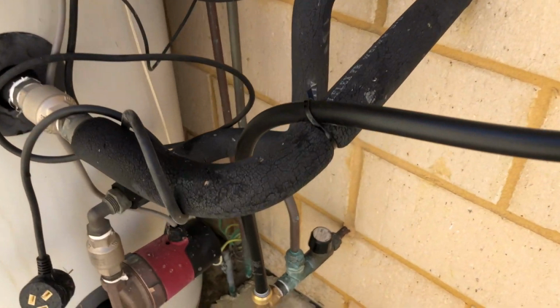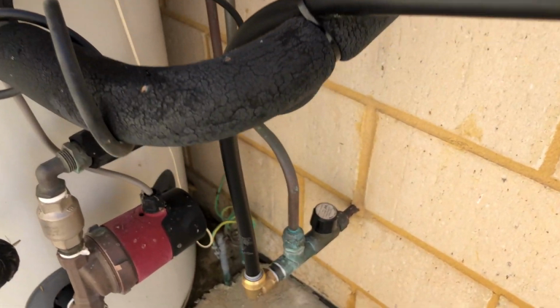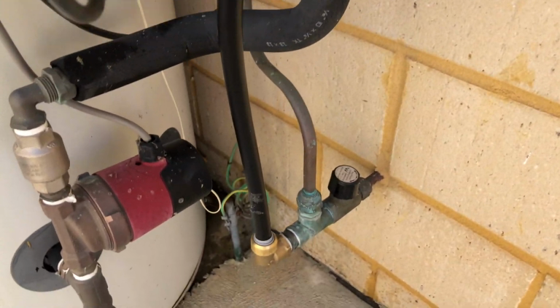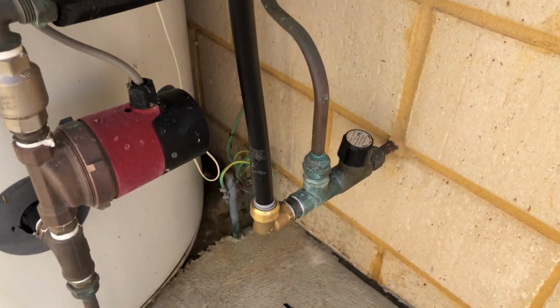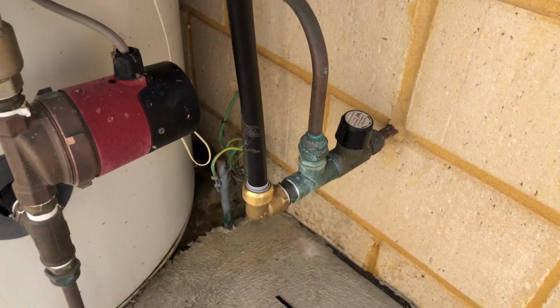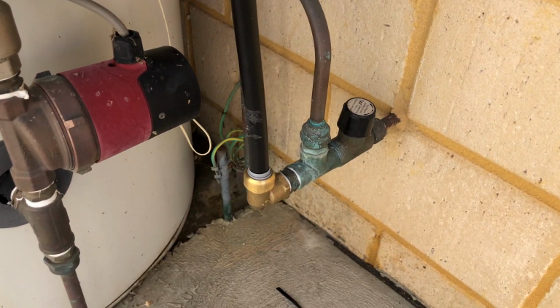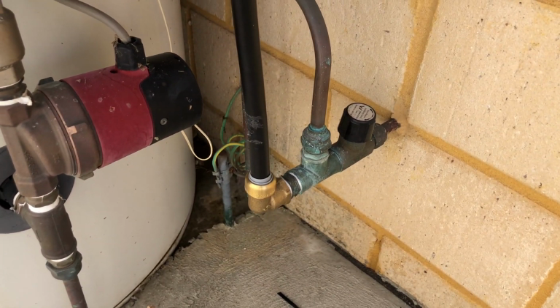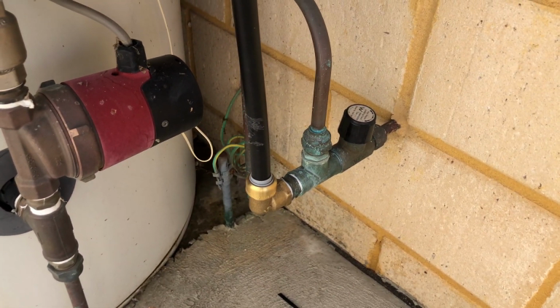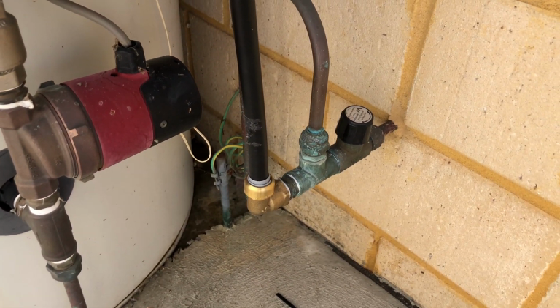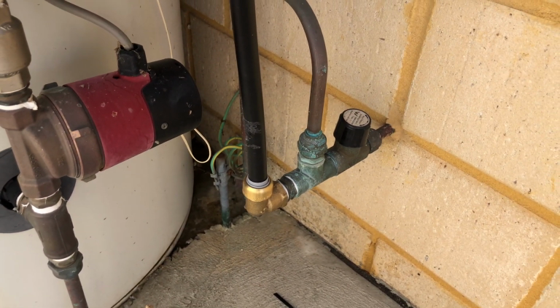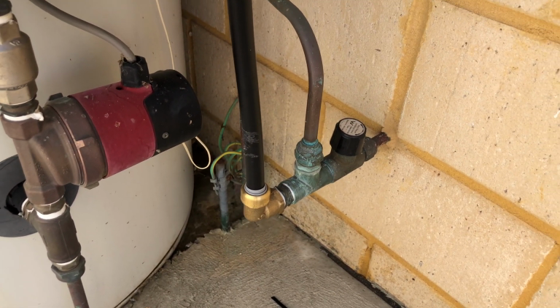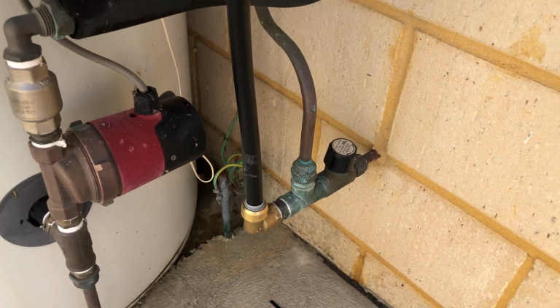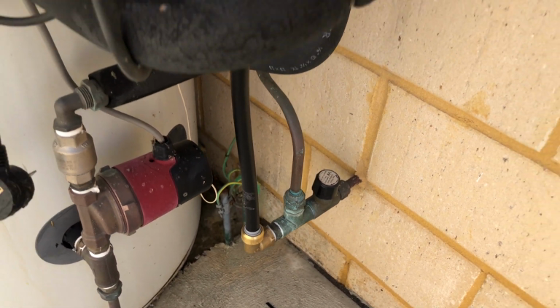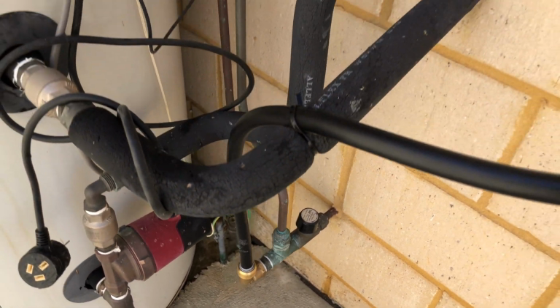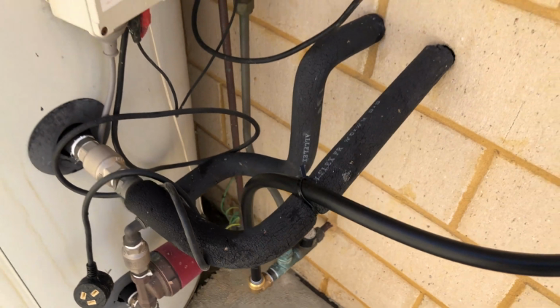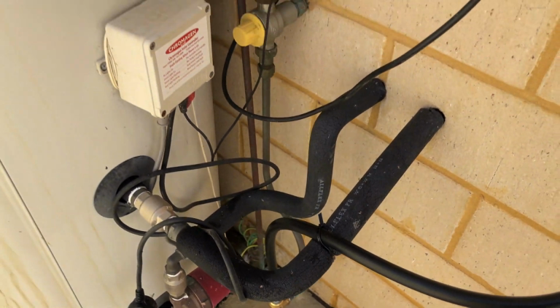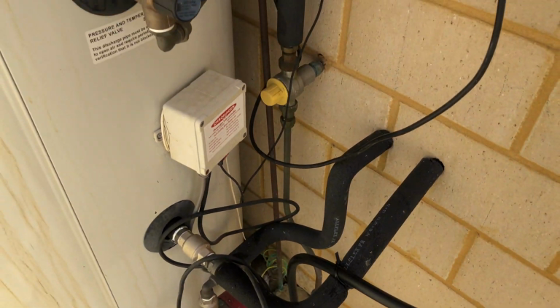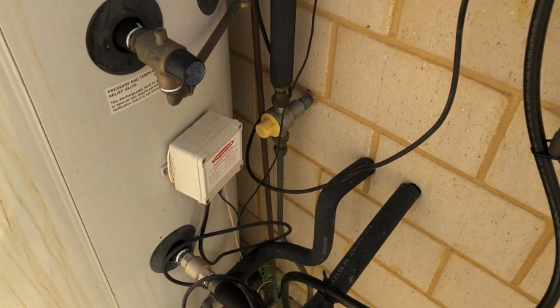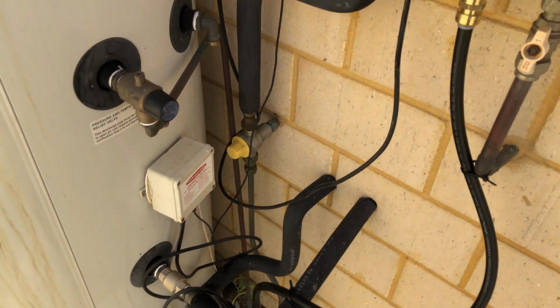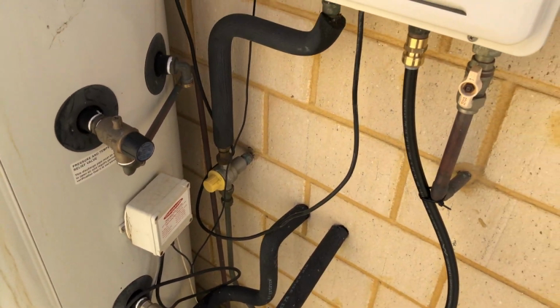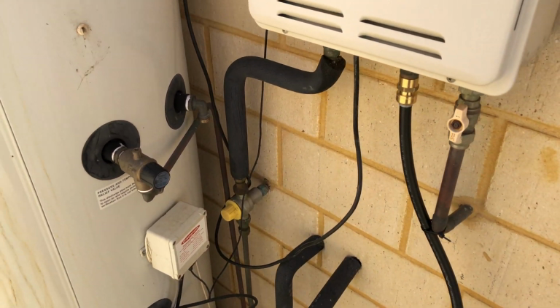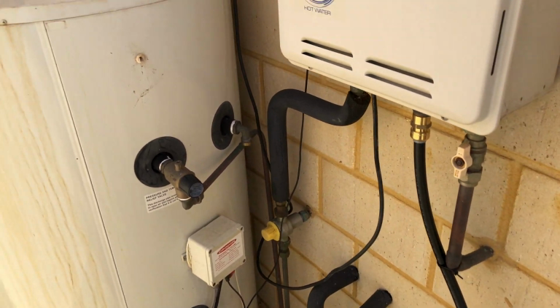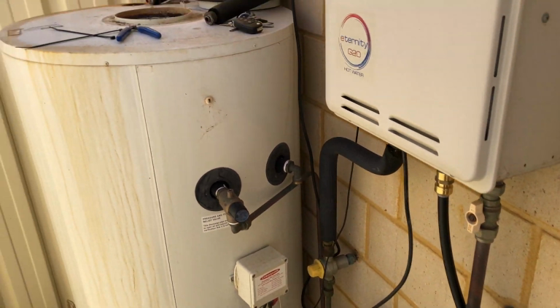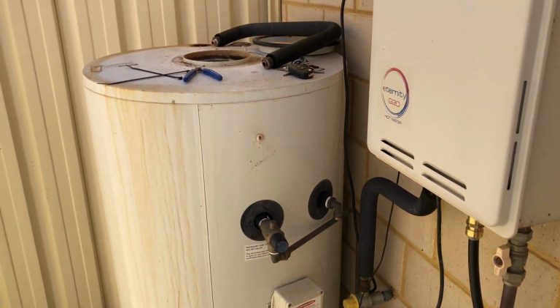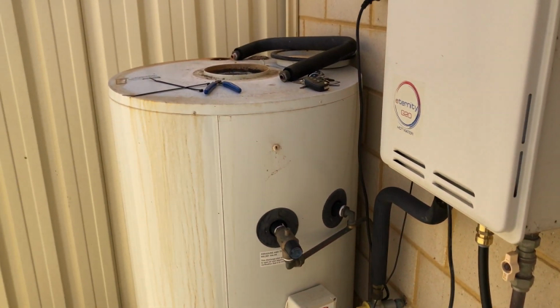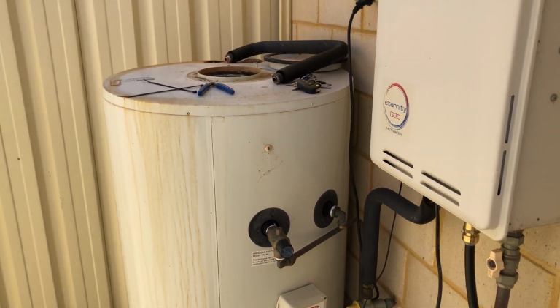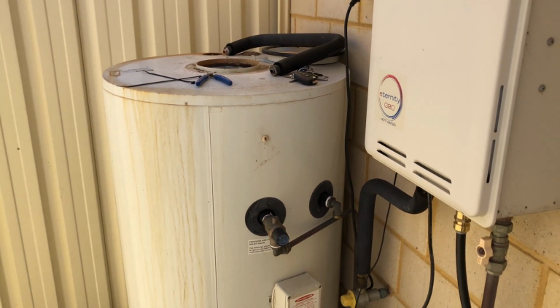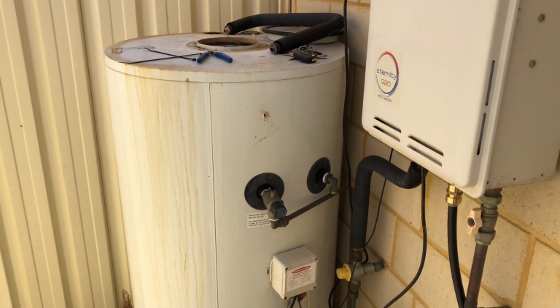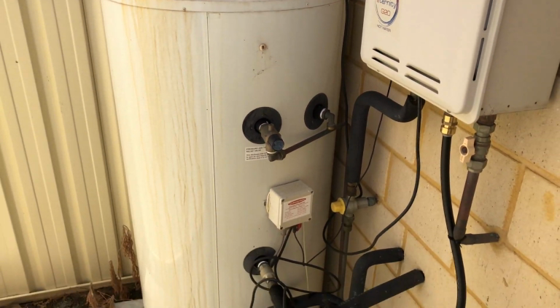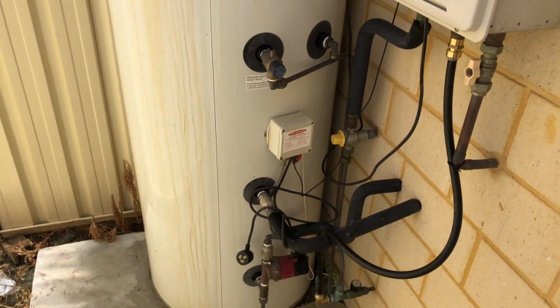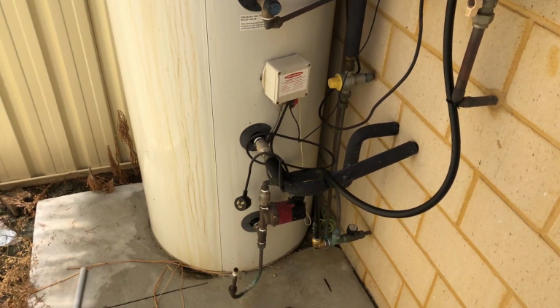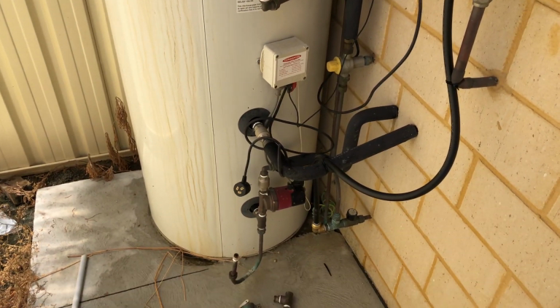I will replace the system a bit later. I'm just interested to see how much my gas bill goes up — is it even worth having the solar setup? We will see.